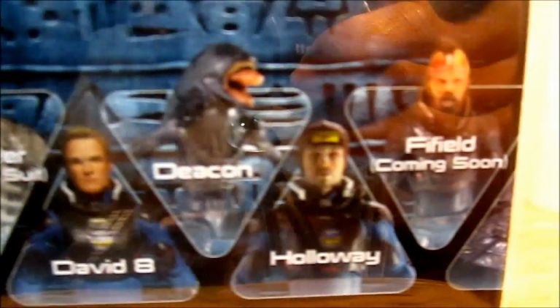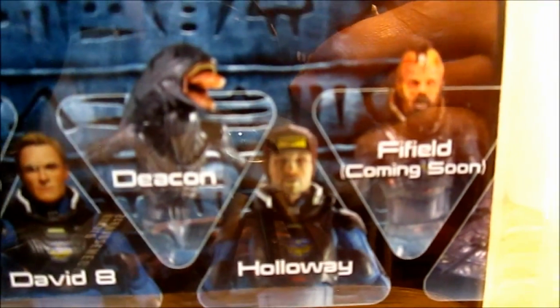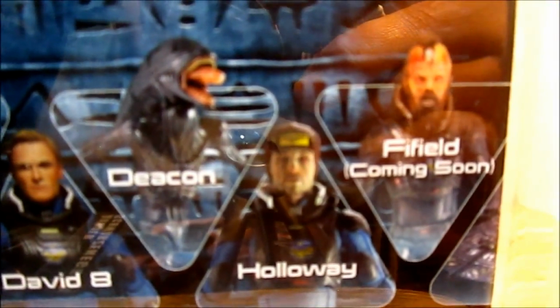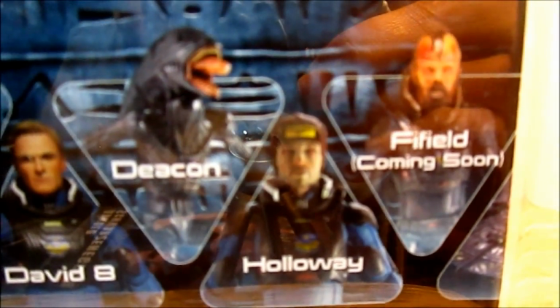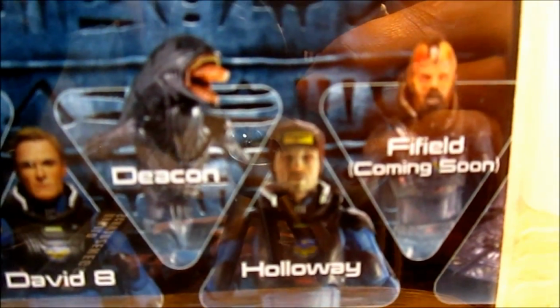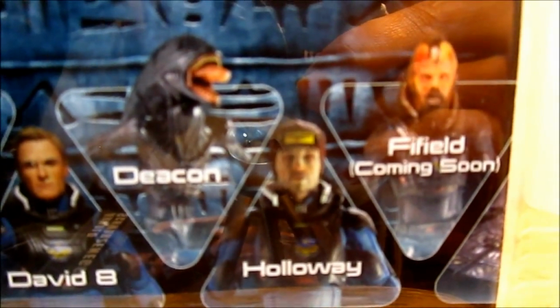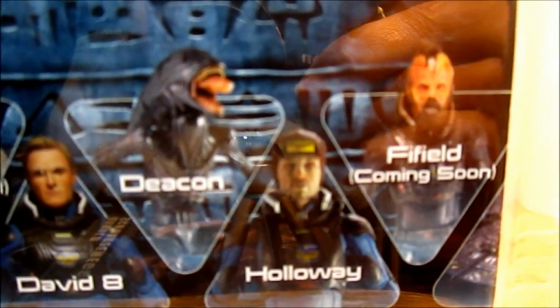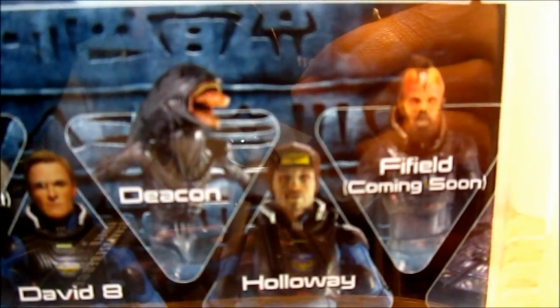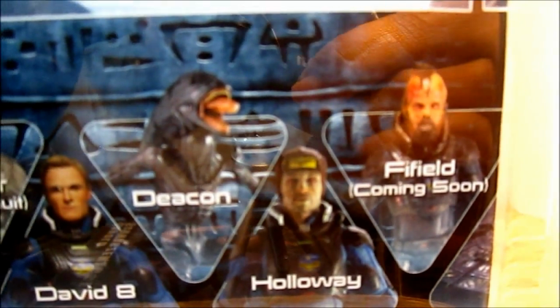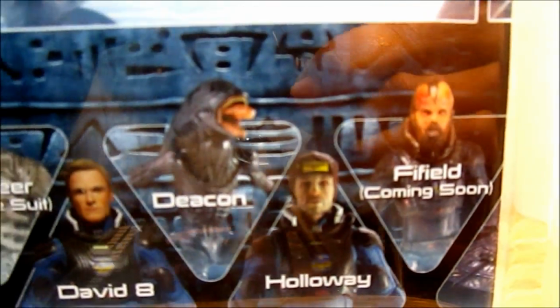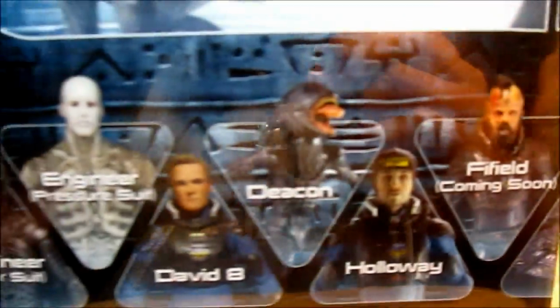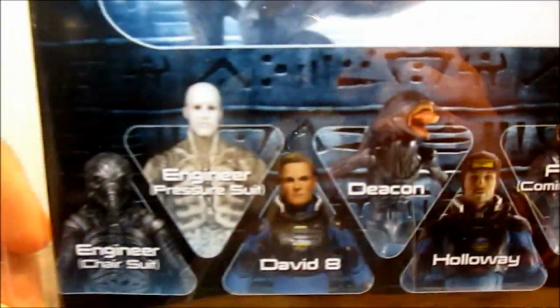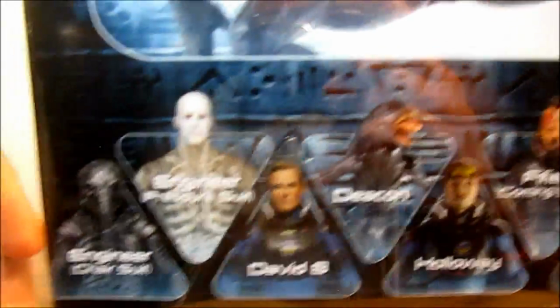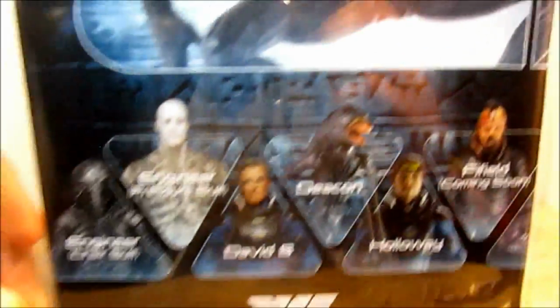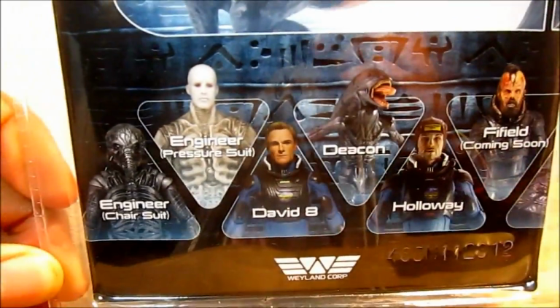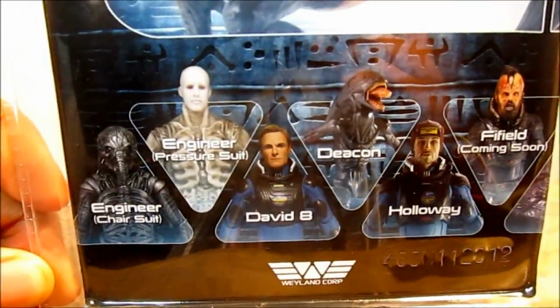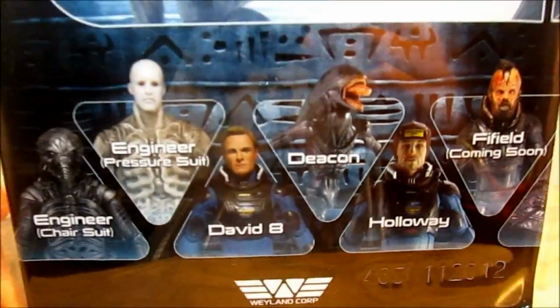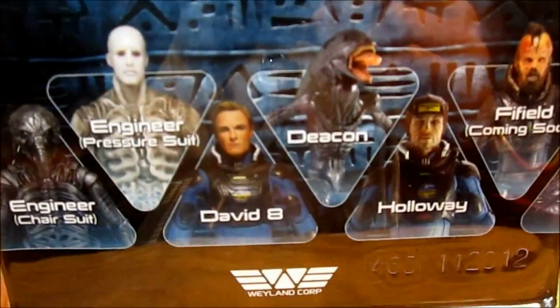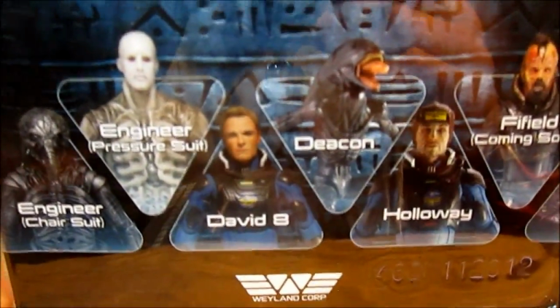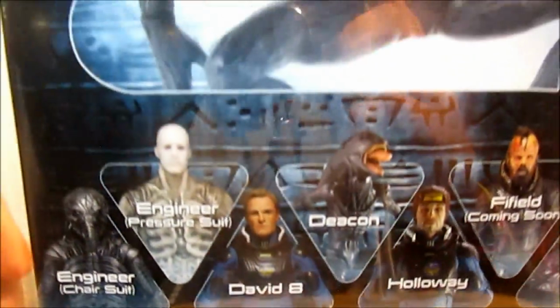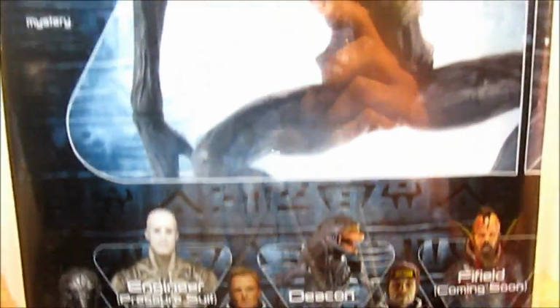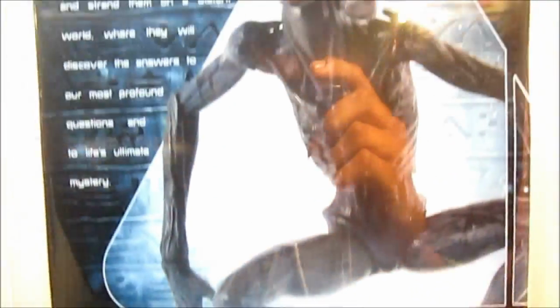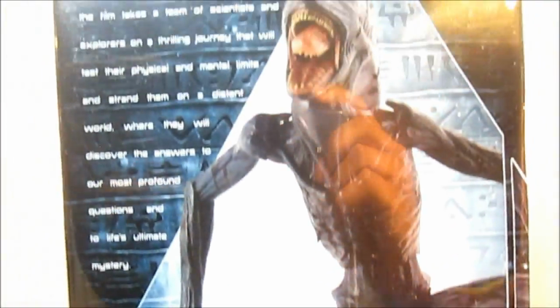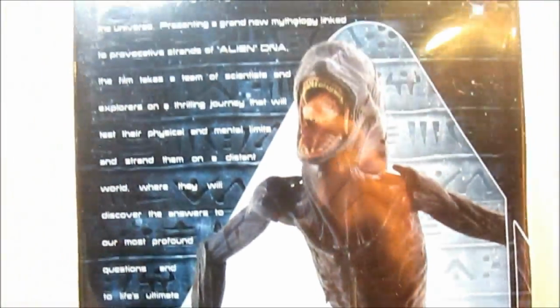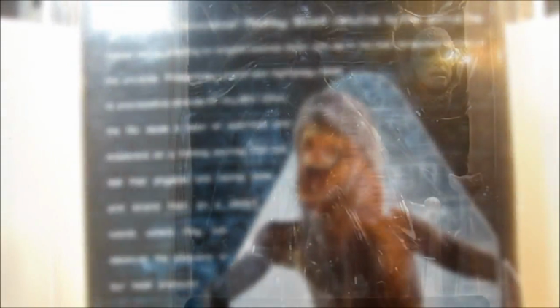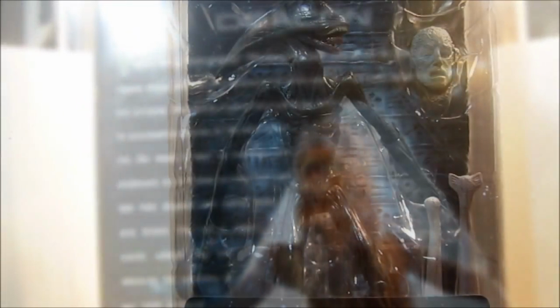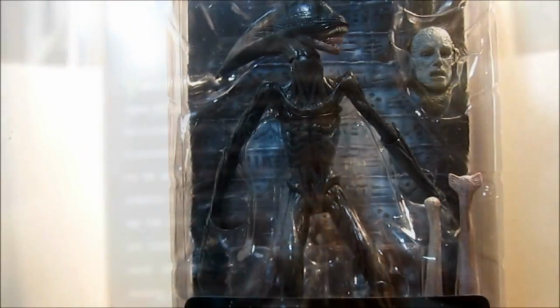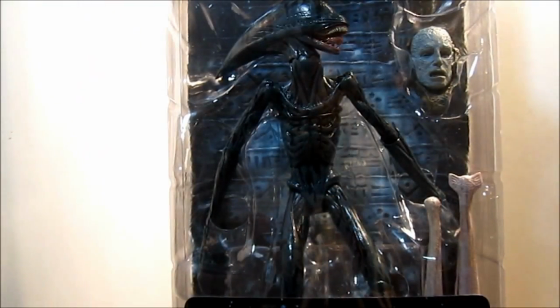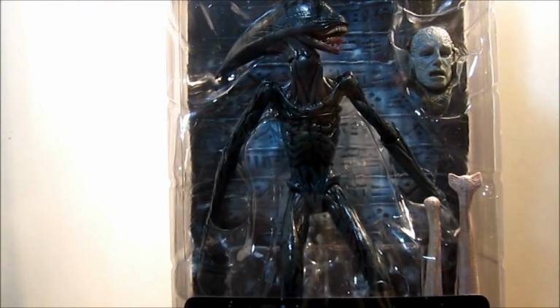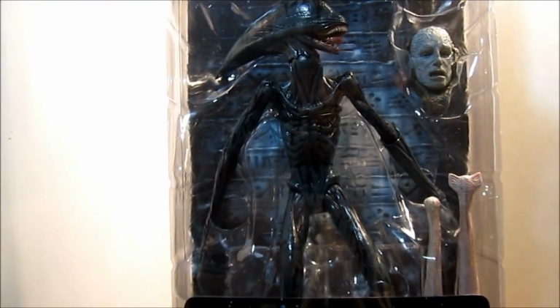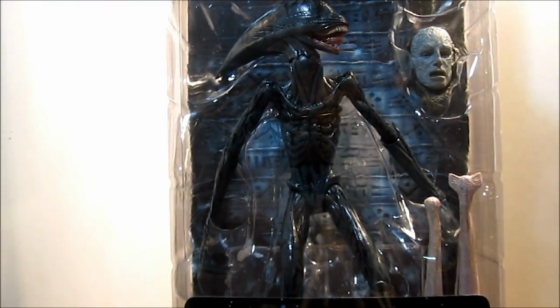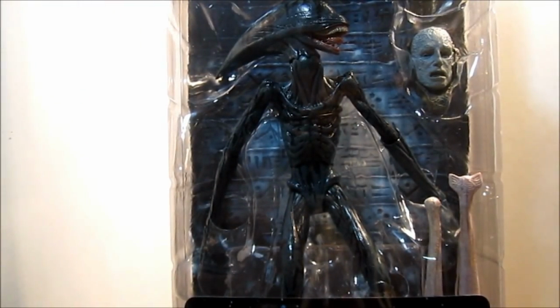The next series includes Holloway and Fifield — those both look really good. At the bottom it says Wayland Corp. Alright, we're just going to take a second, get this guy out of packaging and have a closer look at him — stay tuned.